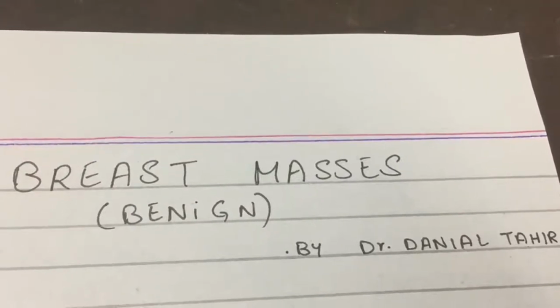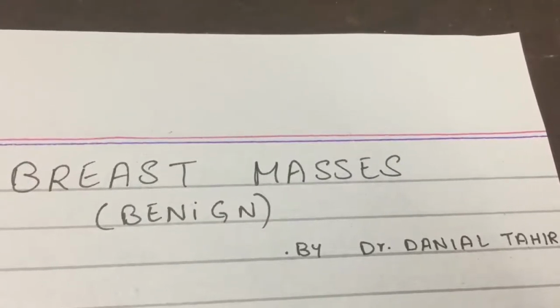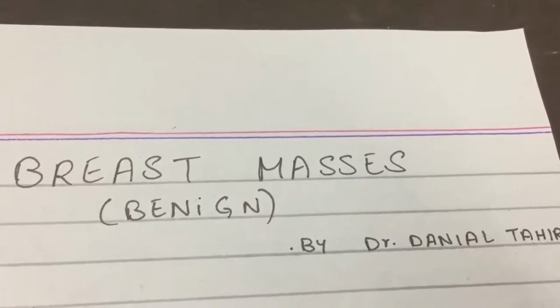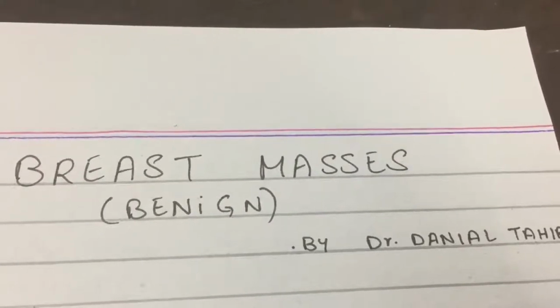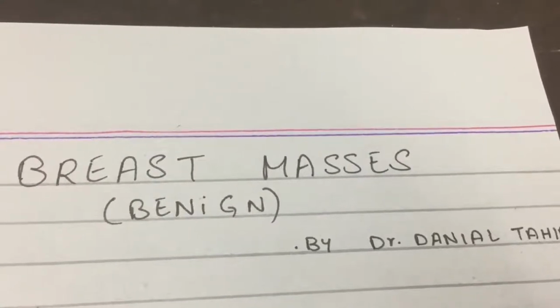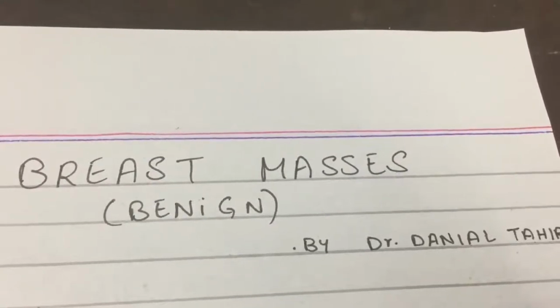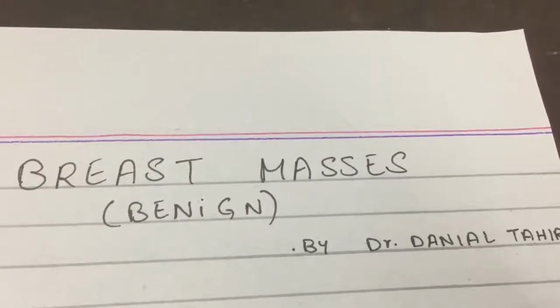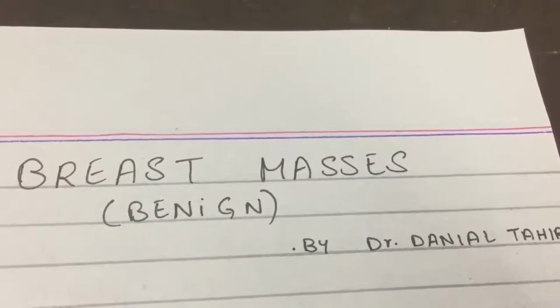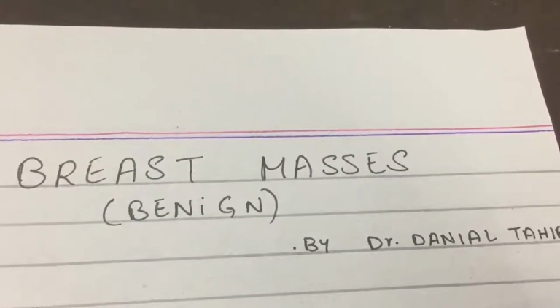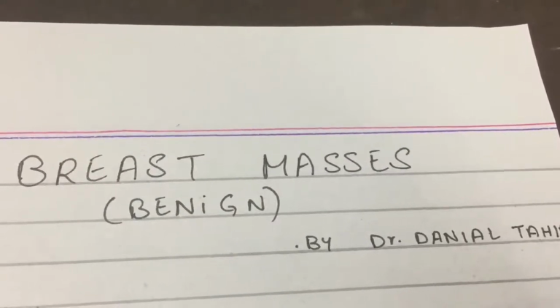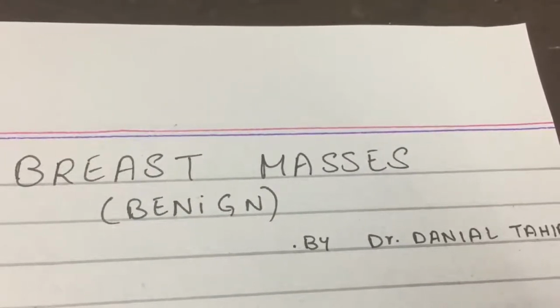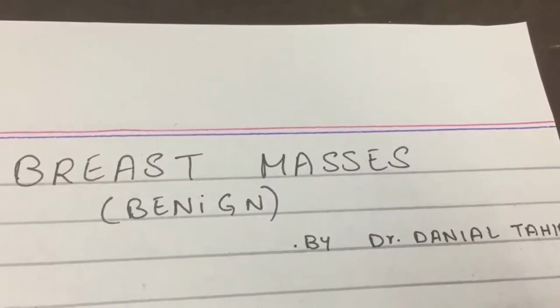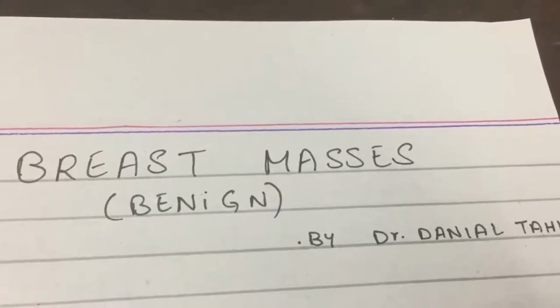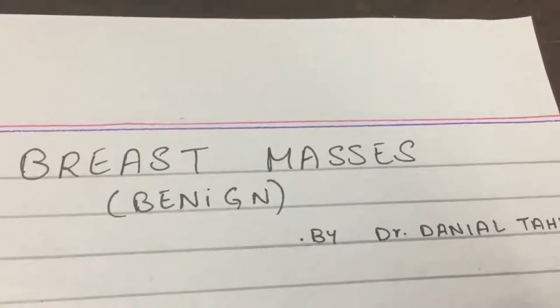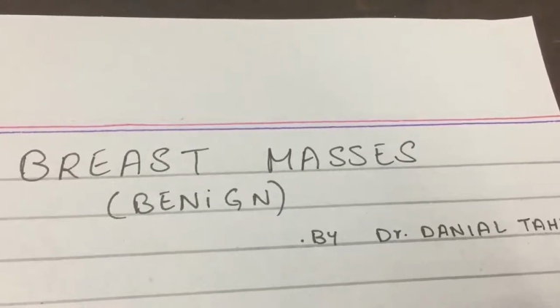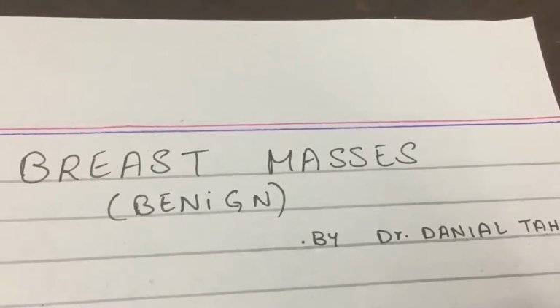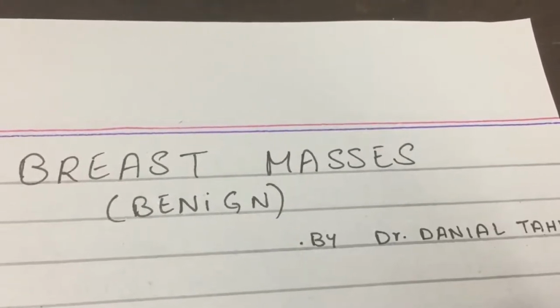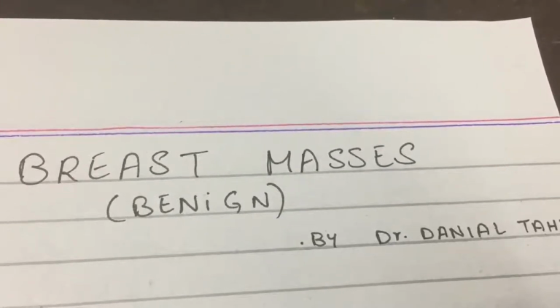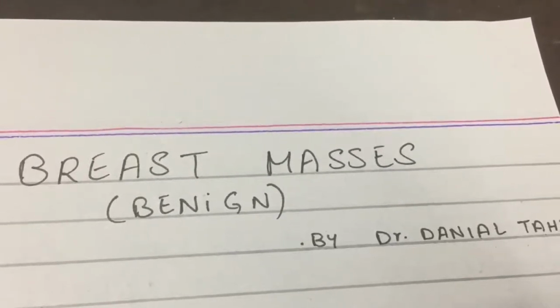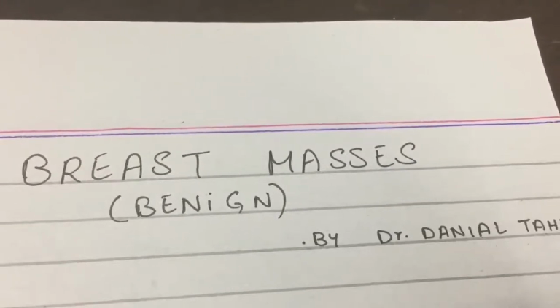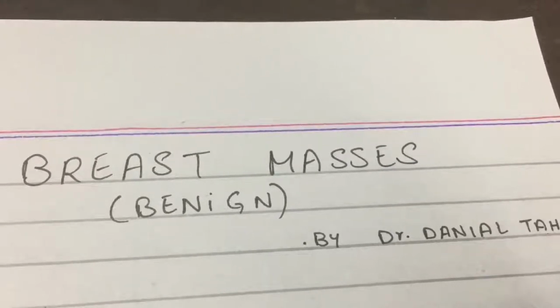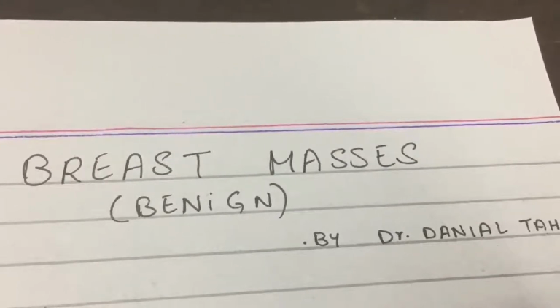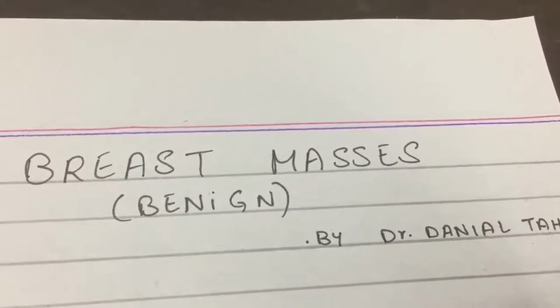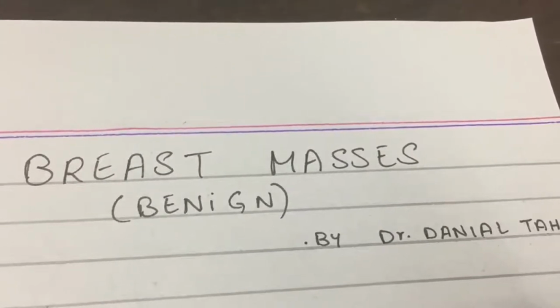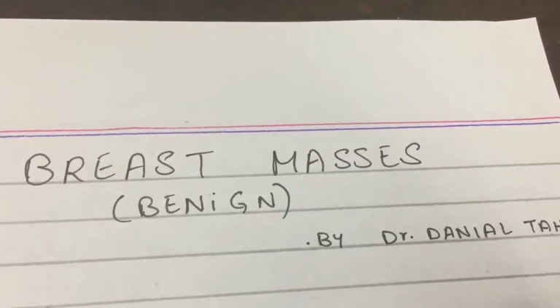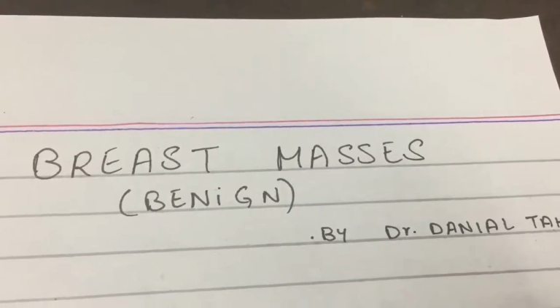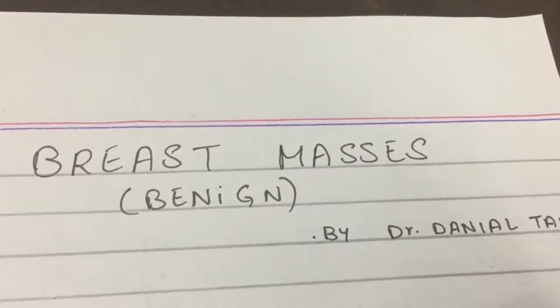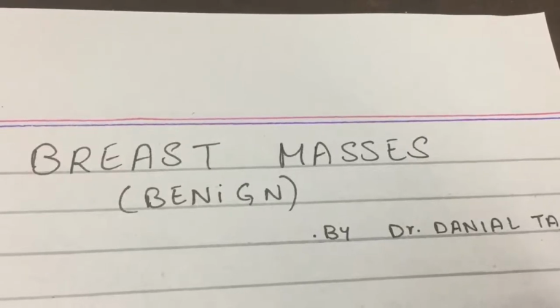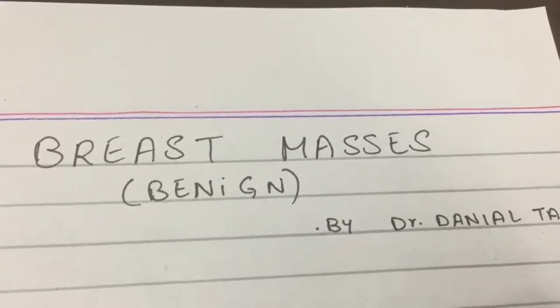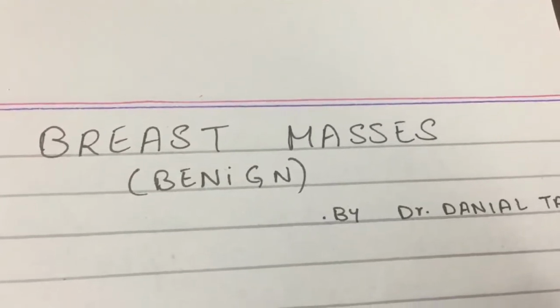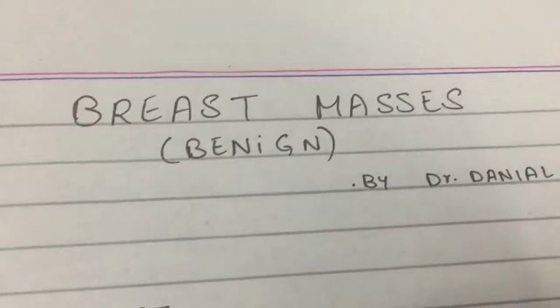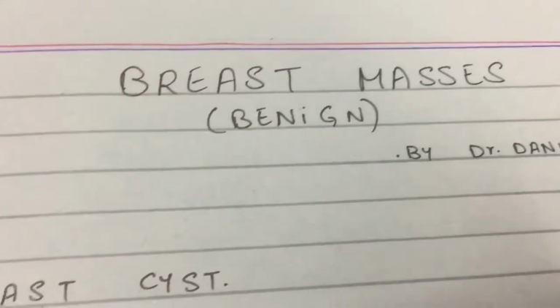Hello, I'm Dr. Danyal and today we're going to study breast masses that are benign, in an extremely simplified manner, so that when you see it on the test or in real life, you know the right answer.